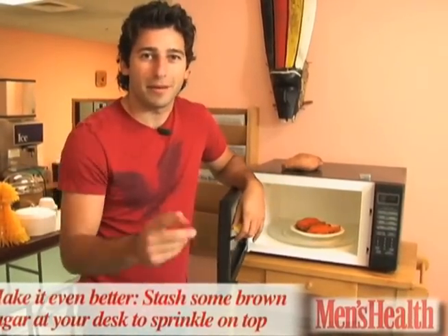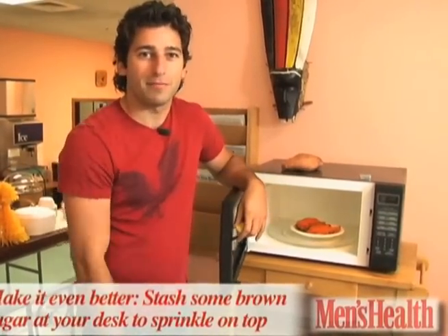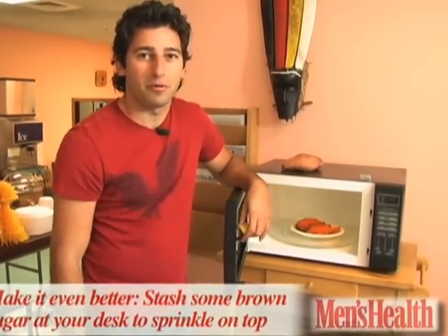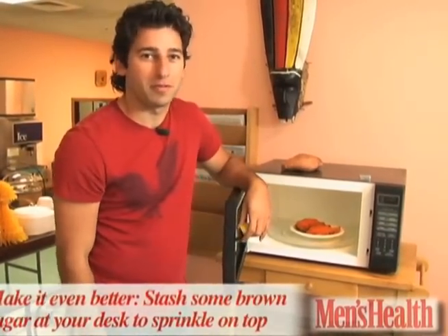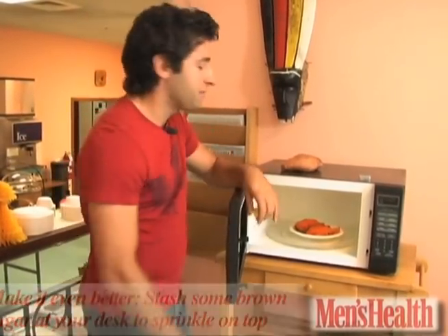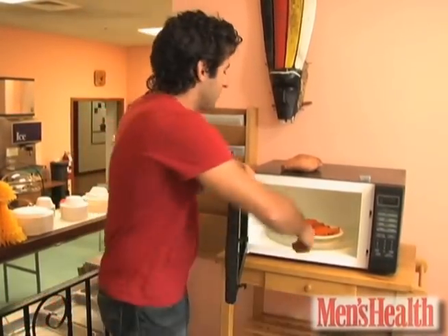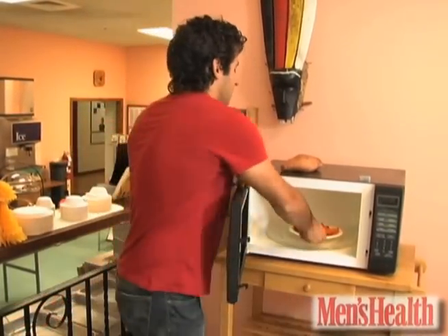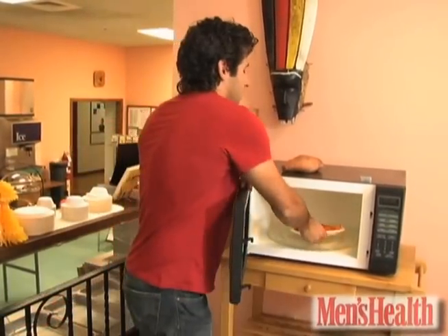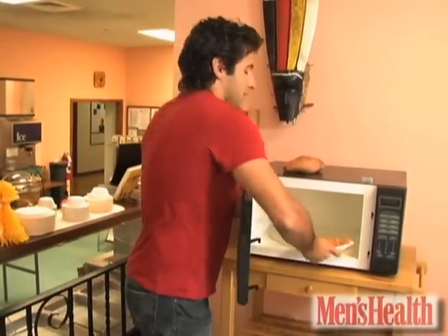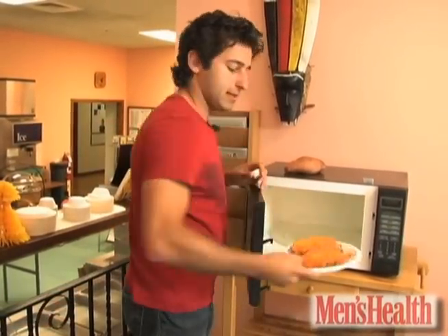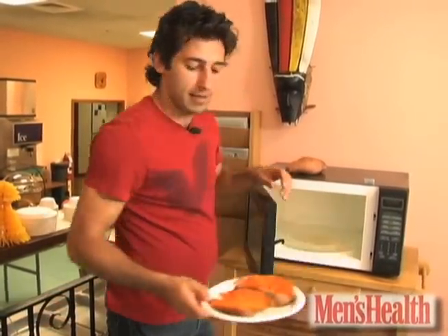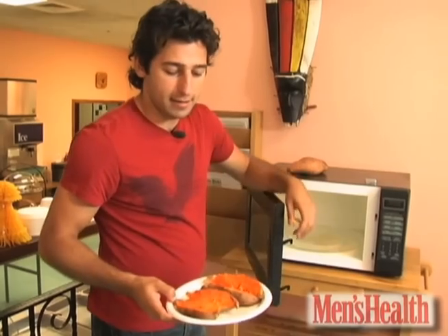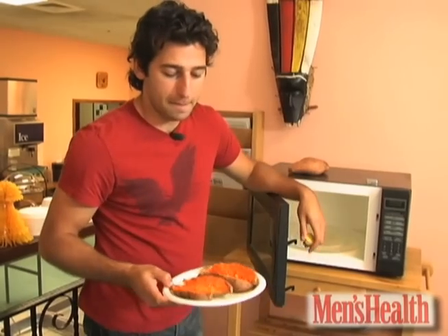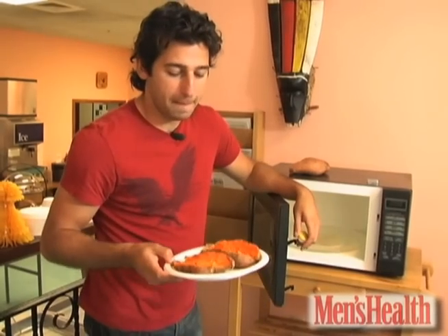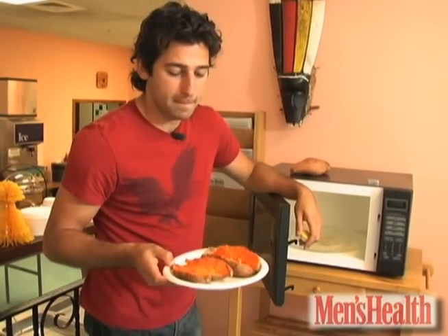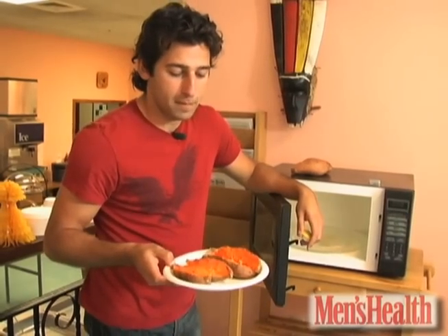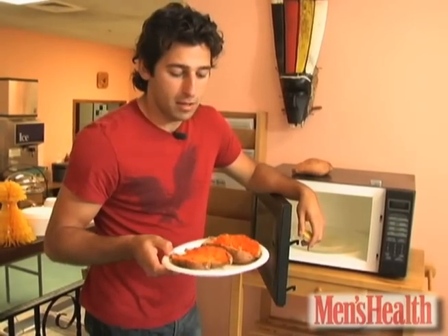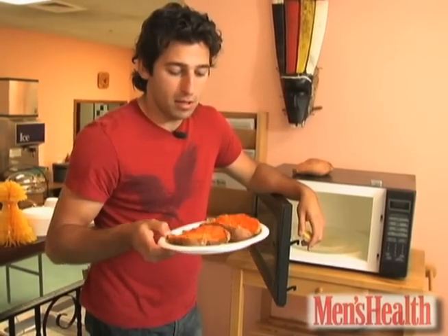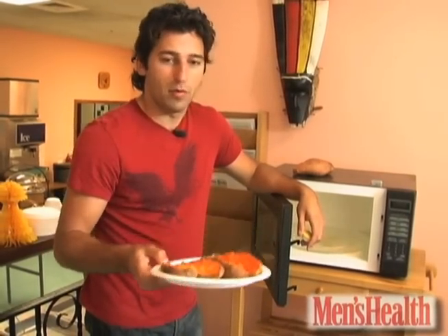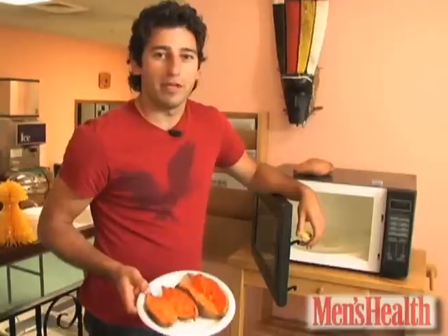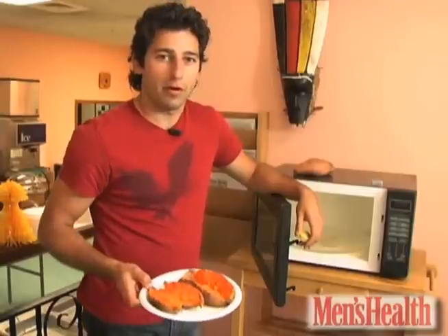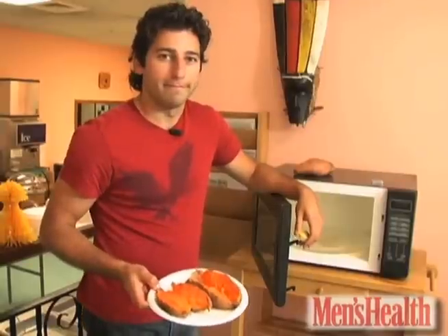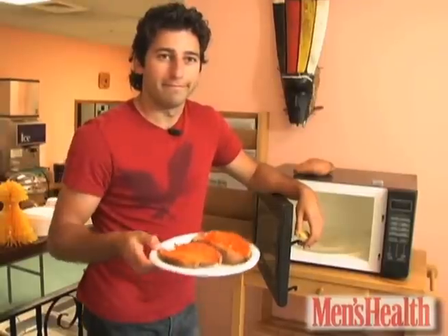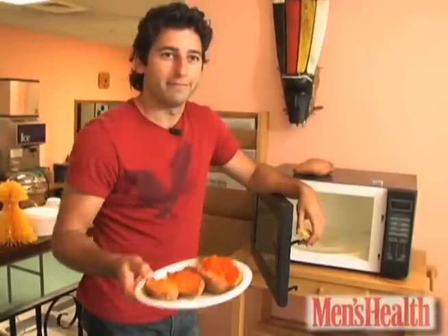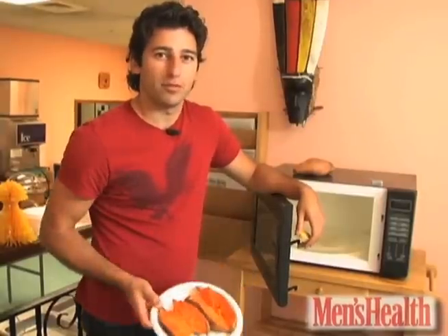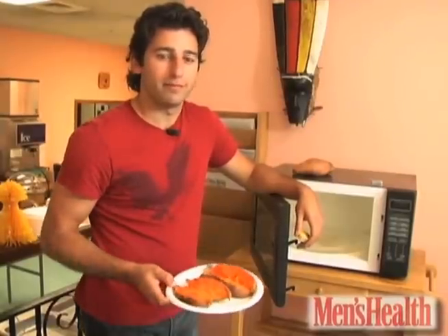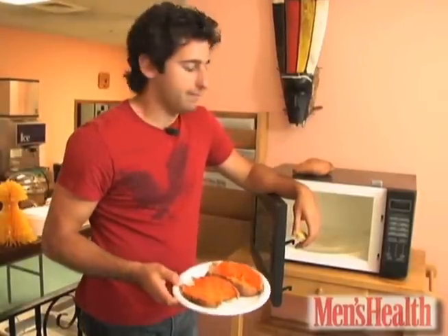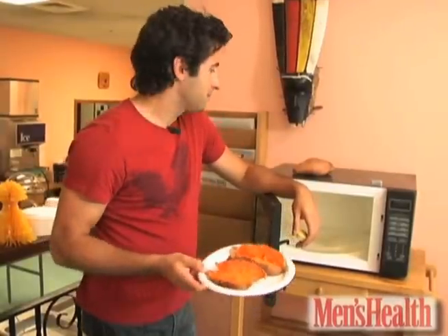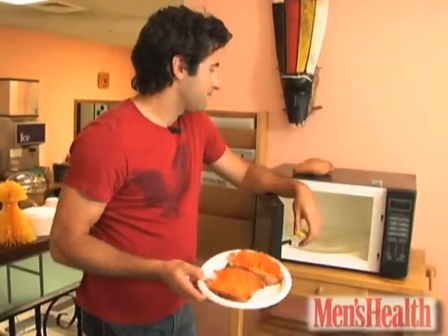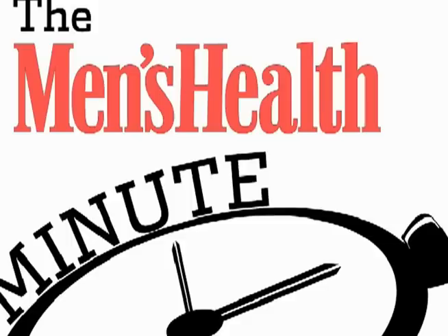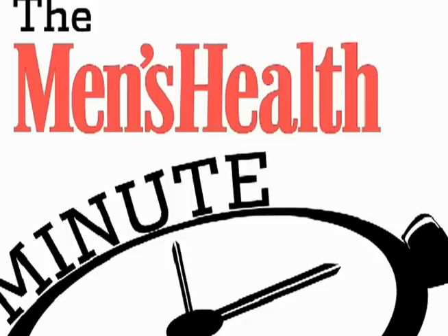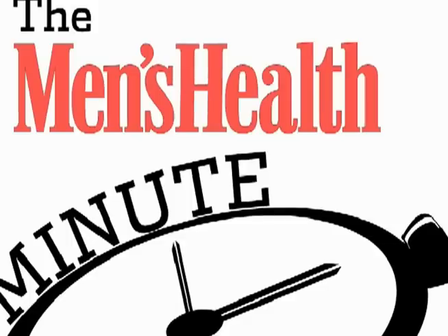Check back tomorrow for more useful stuff. Less than 60 seconds. You also need a fork — don't have a fork.